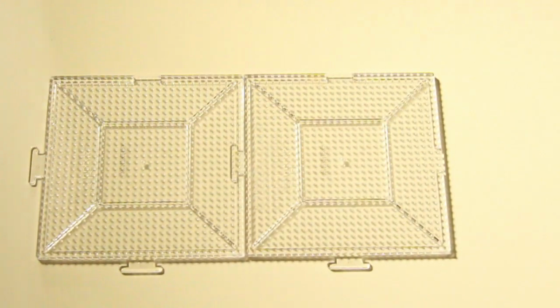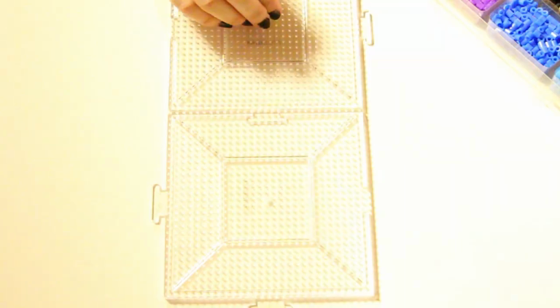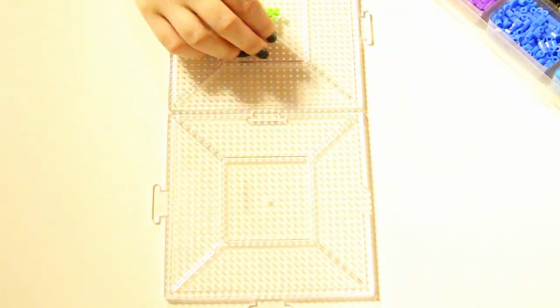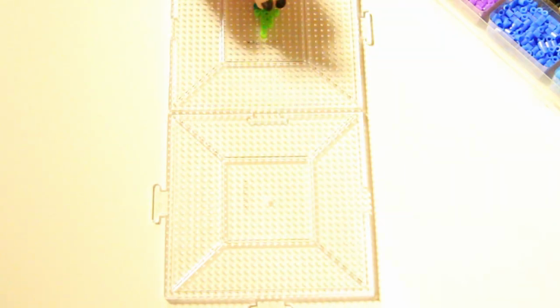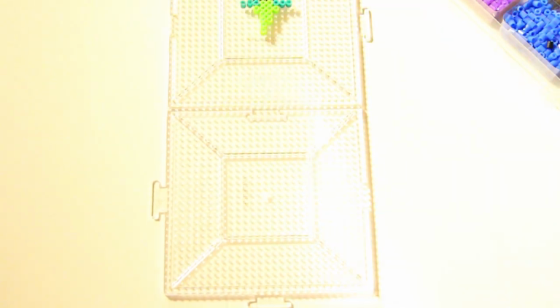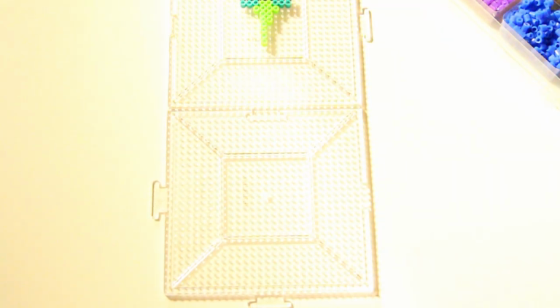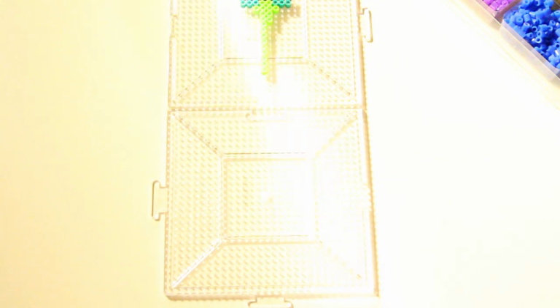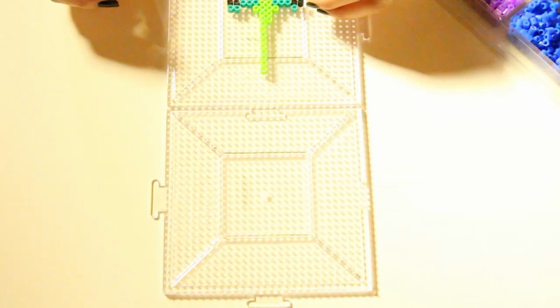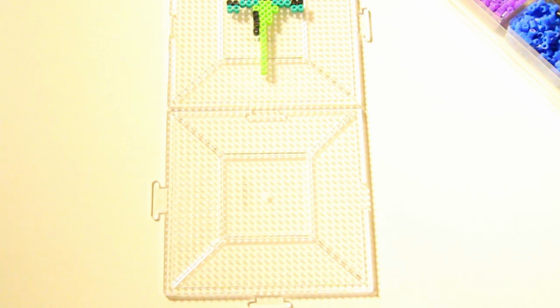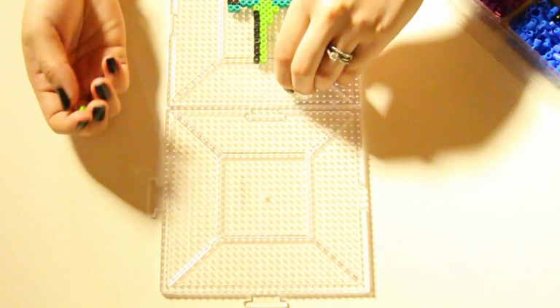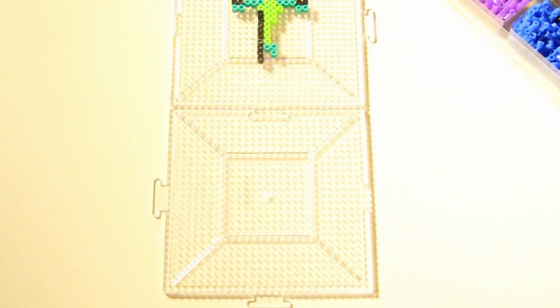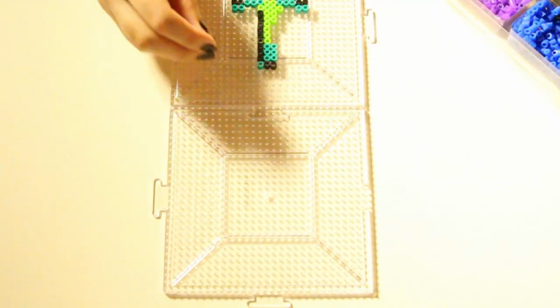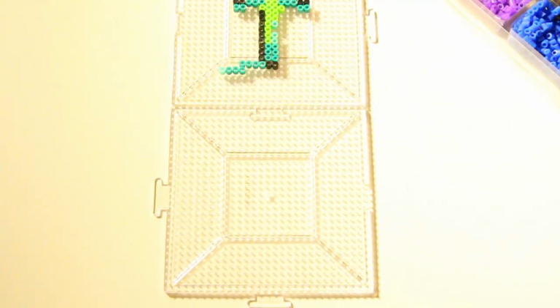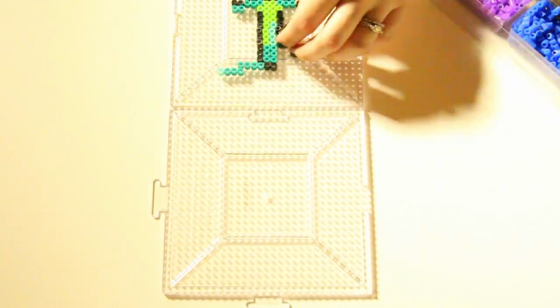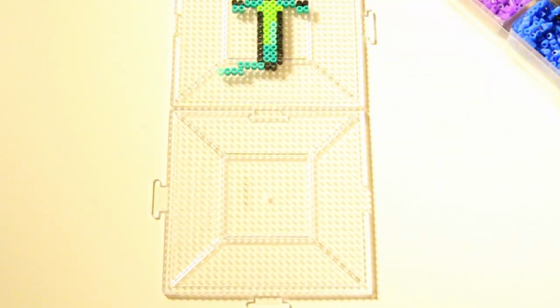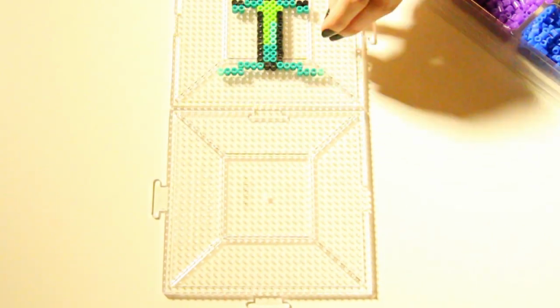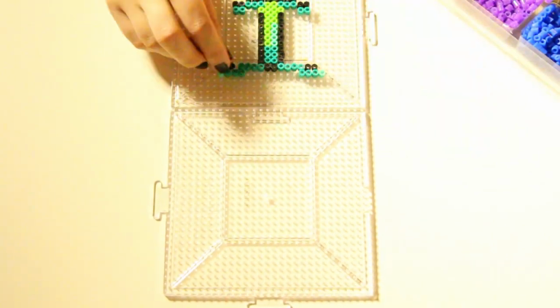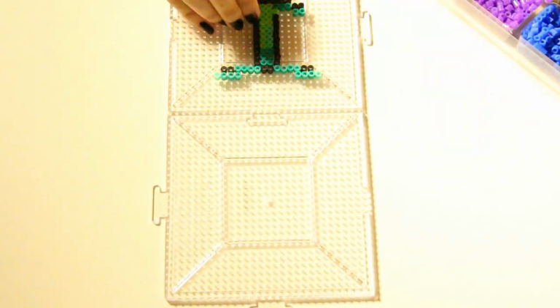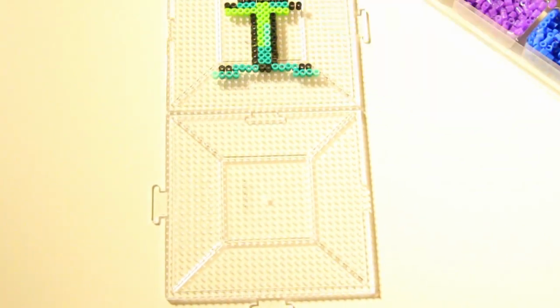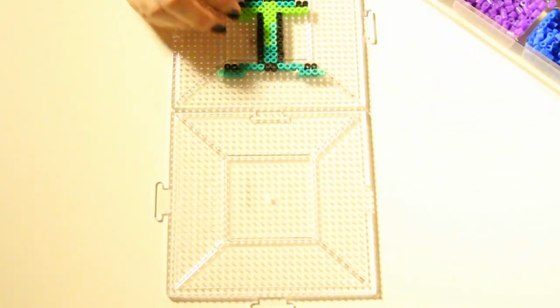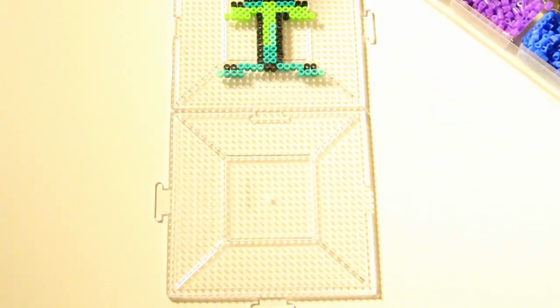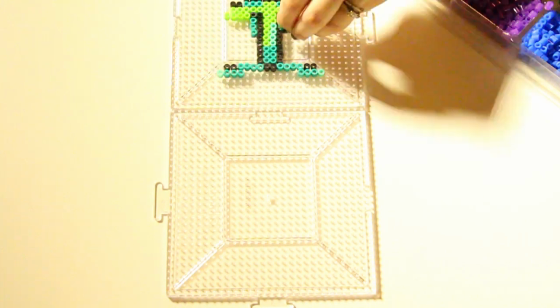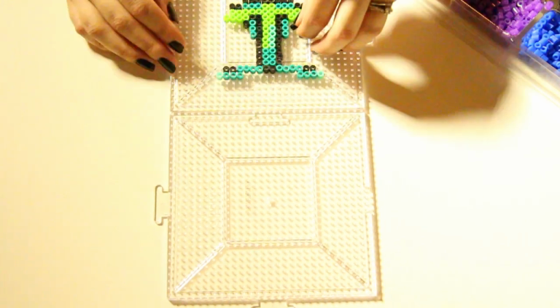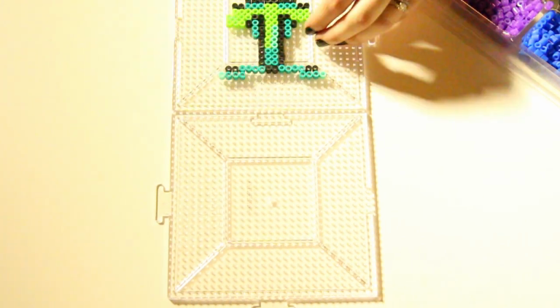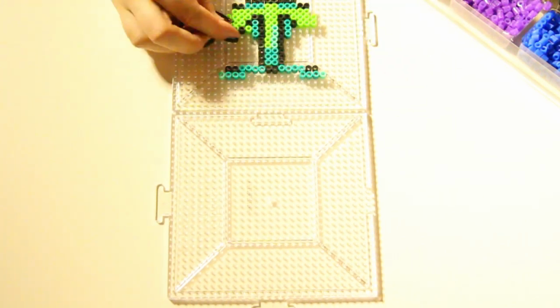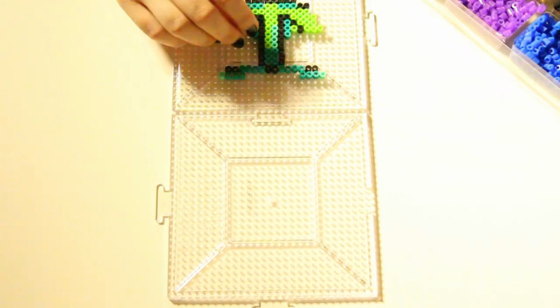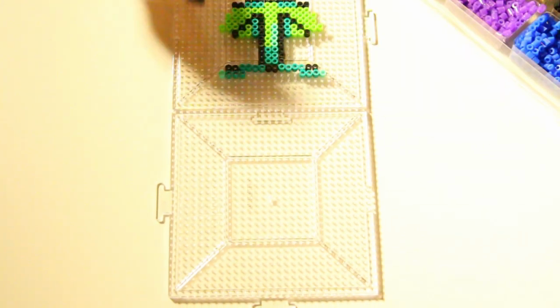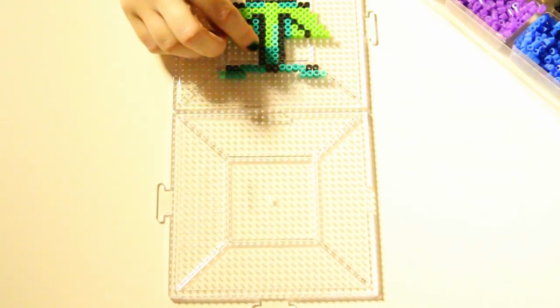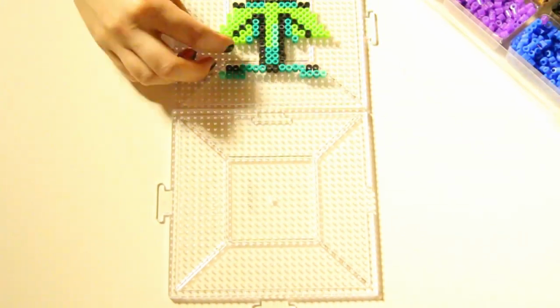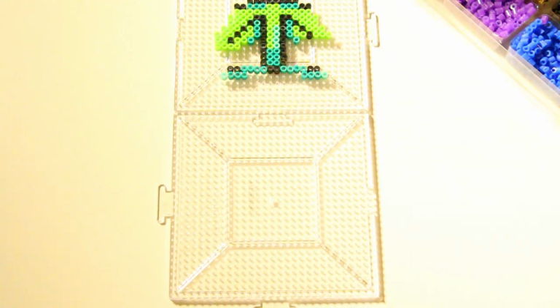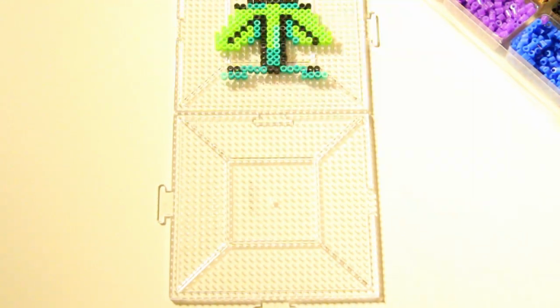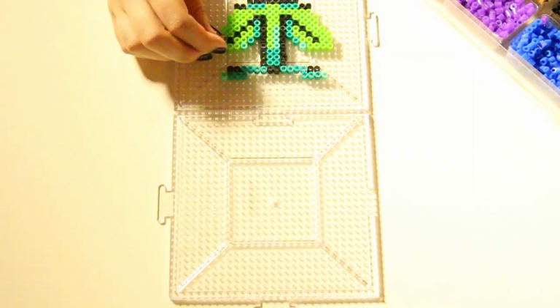The very first thing you want to do is get a pattern or design that you want to follow. In the description you will find a picture of my flower and you can use that to follow. Feel free to adjust any colors or anything you like.